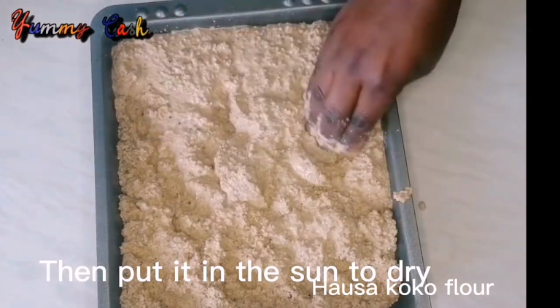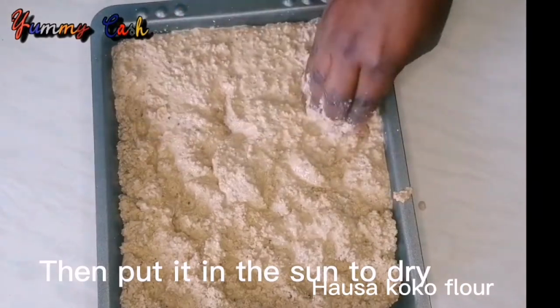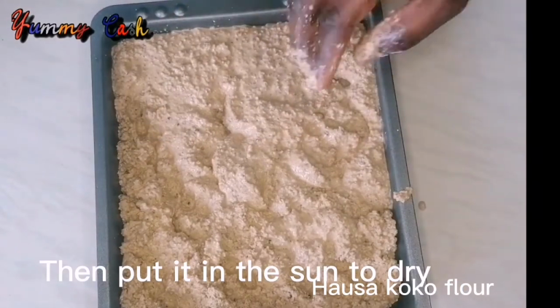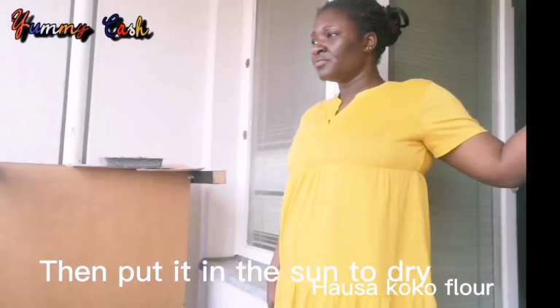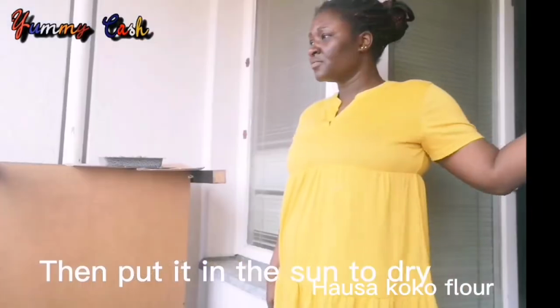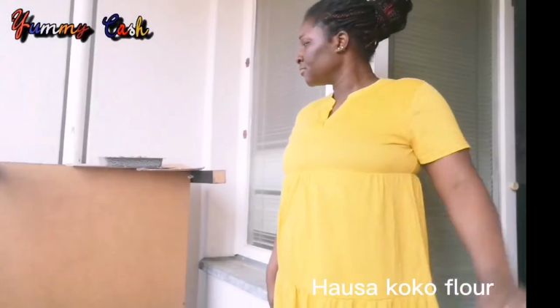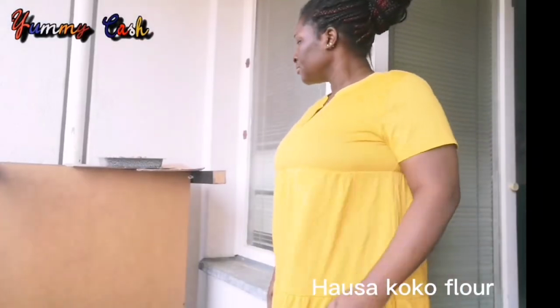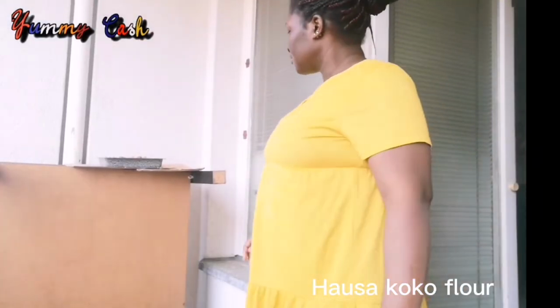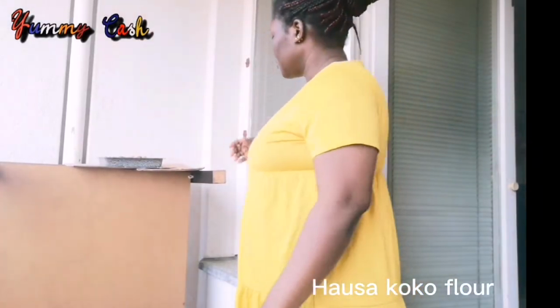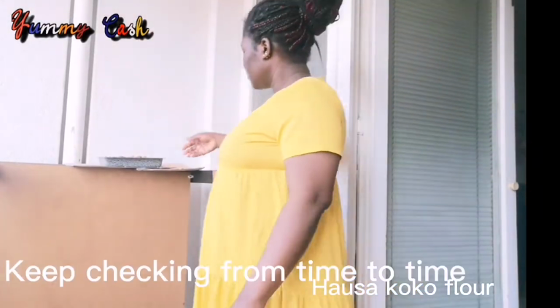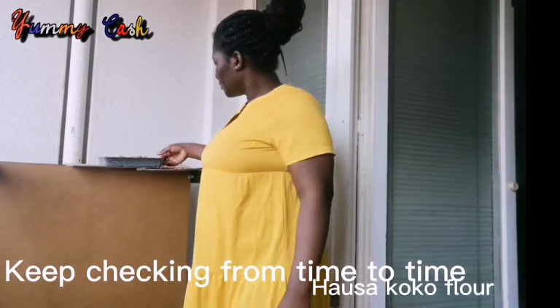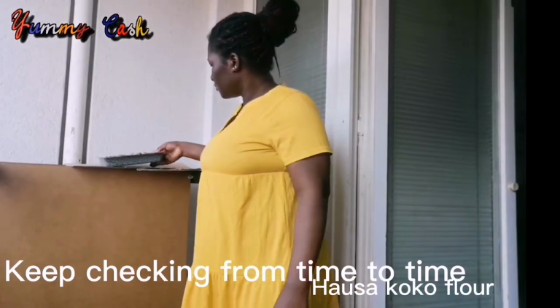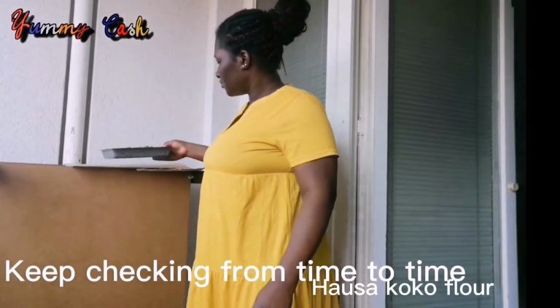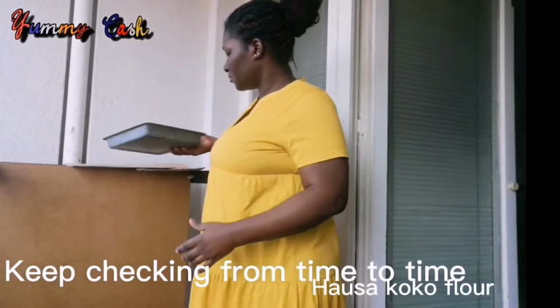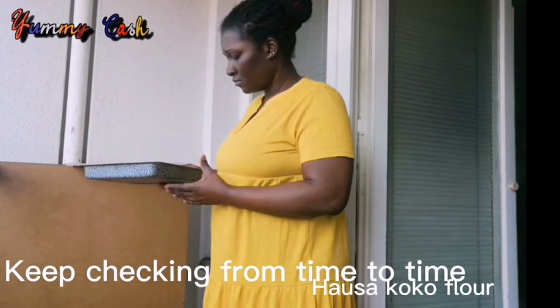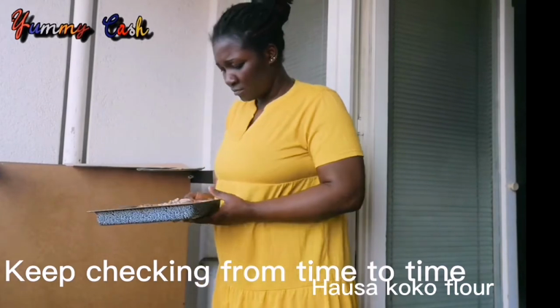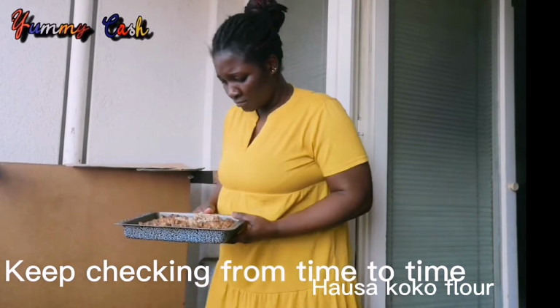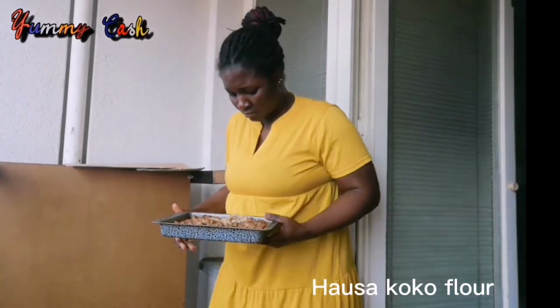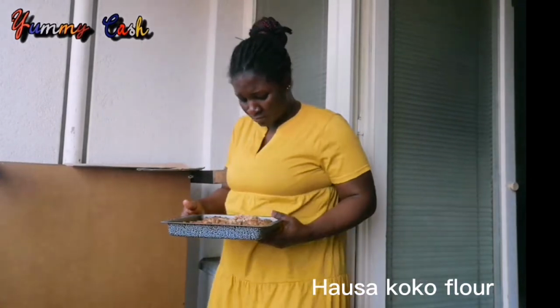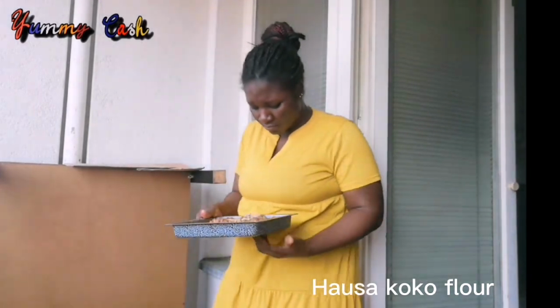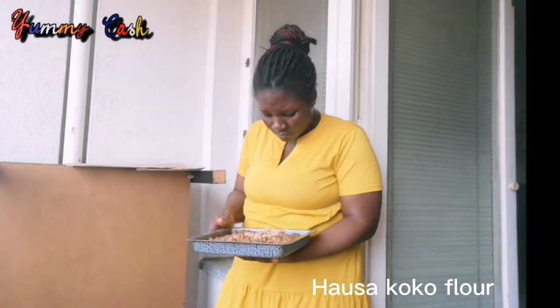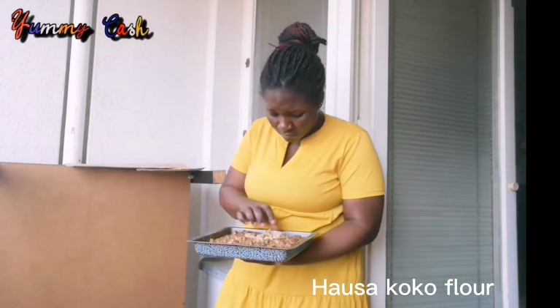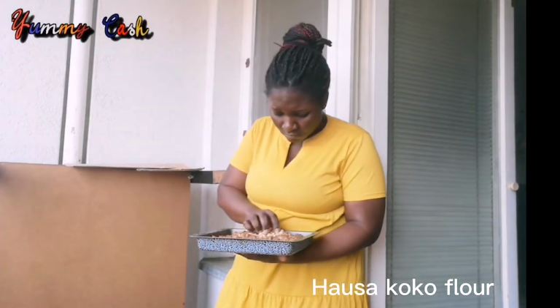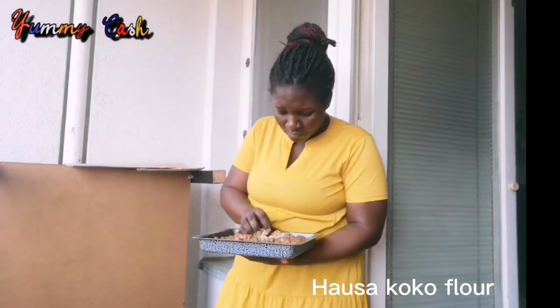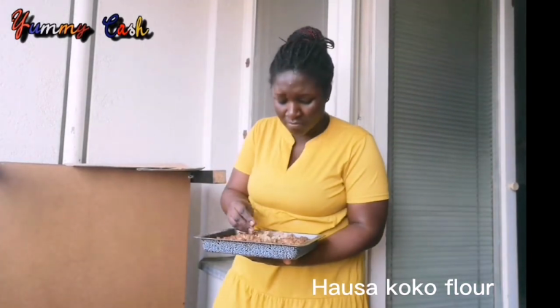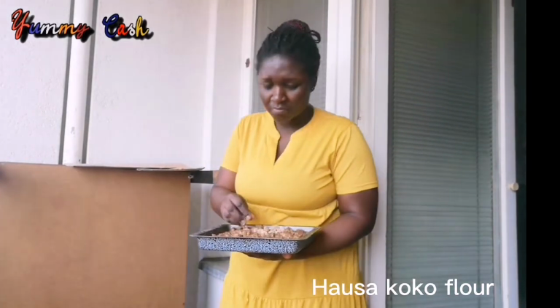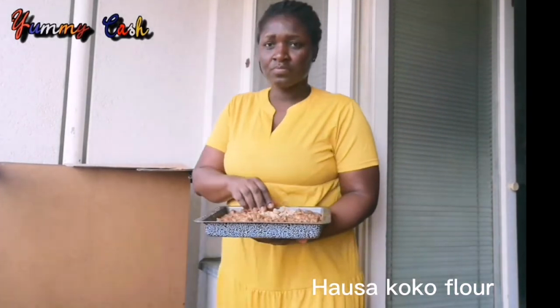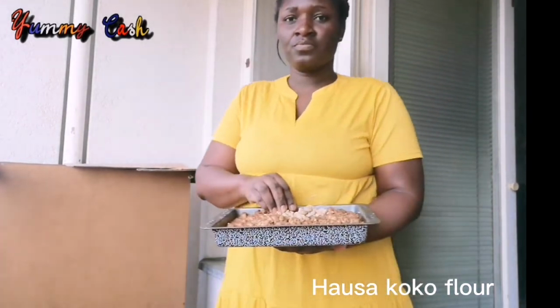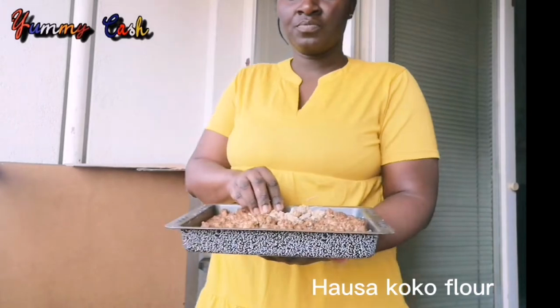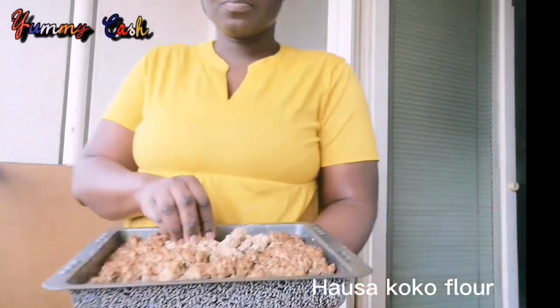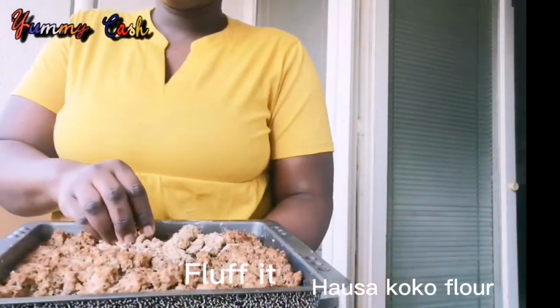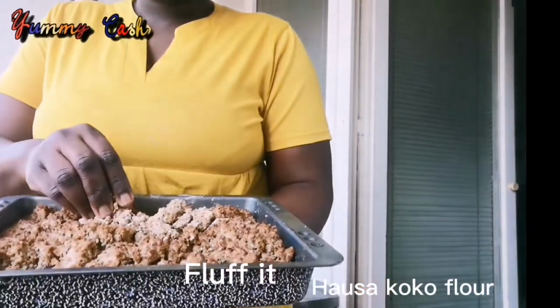When you are done, put it under the sun. Keep checking on it as time goes on, and fluff it periodically.